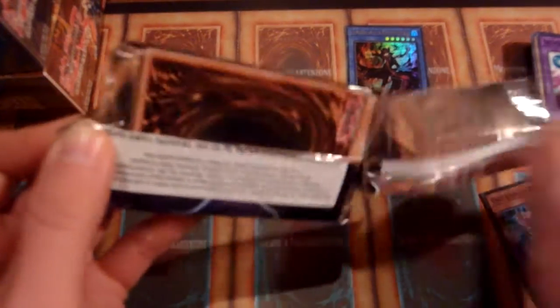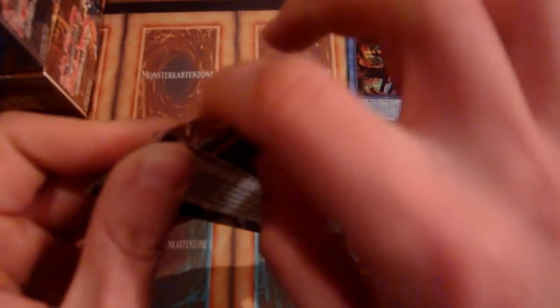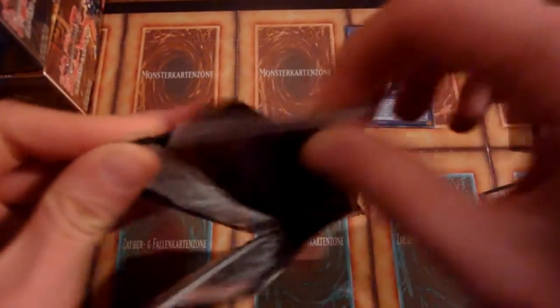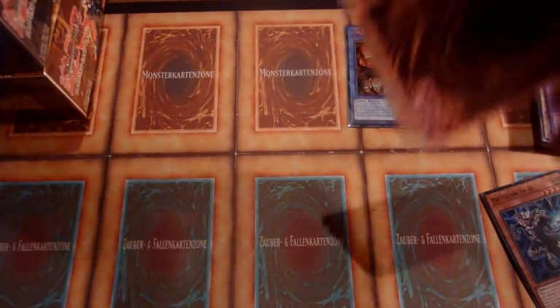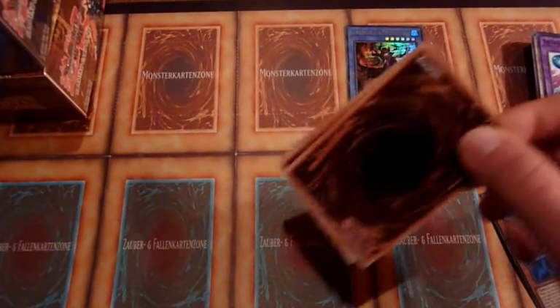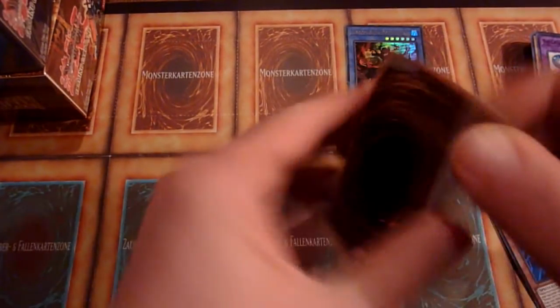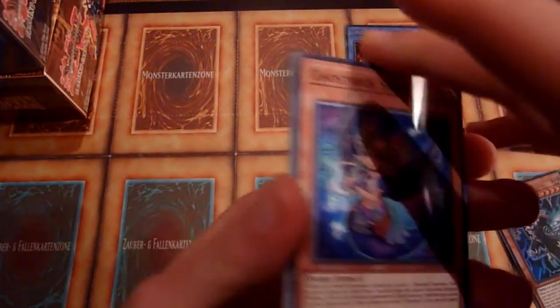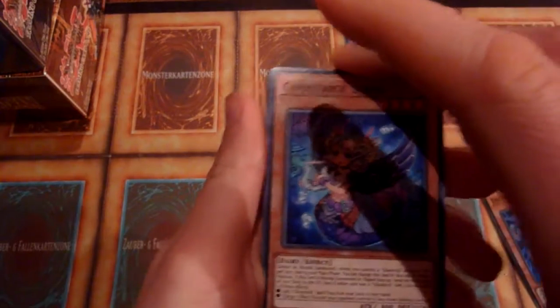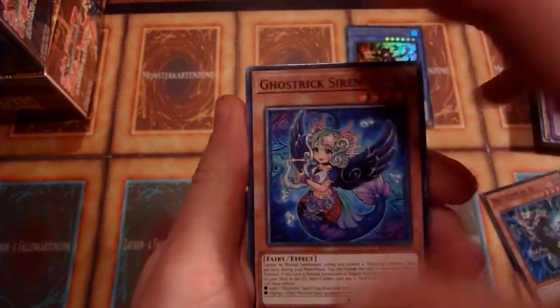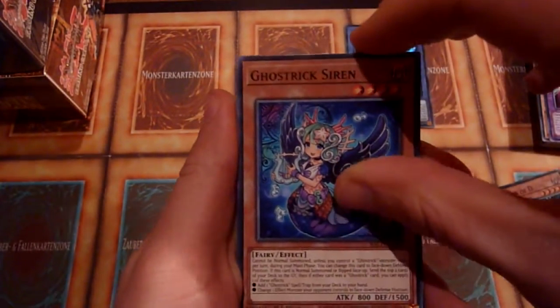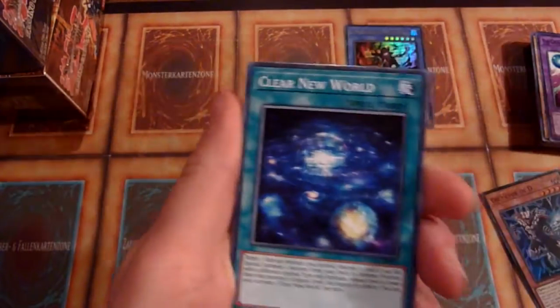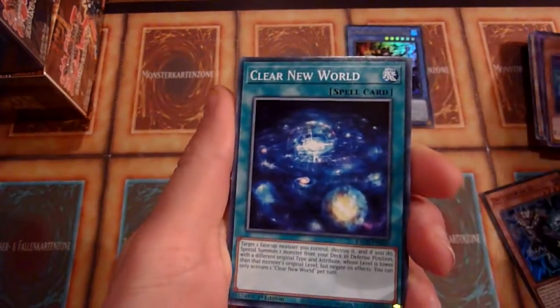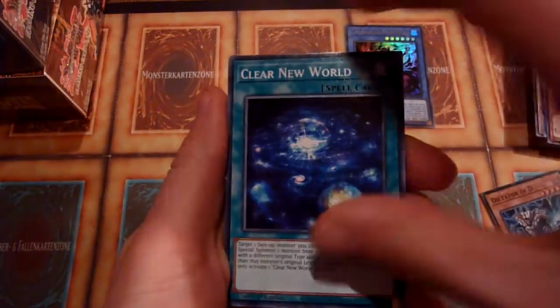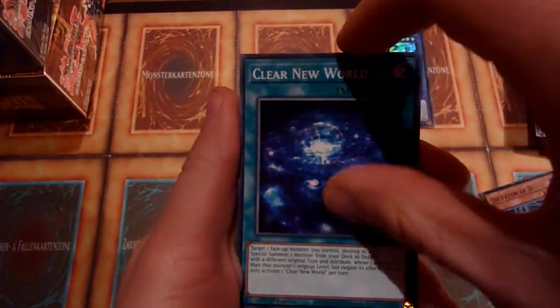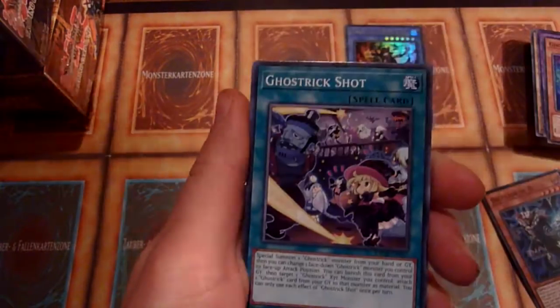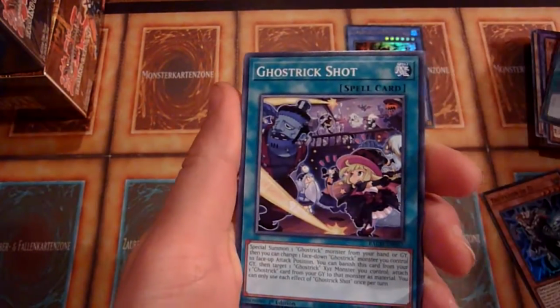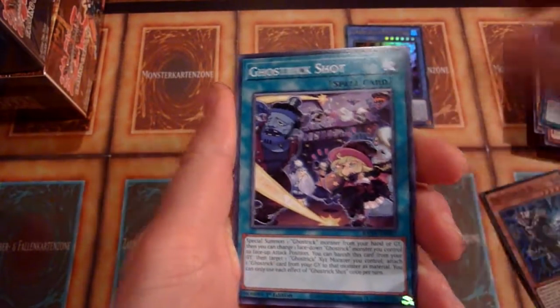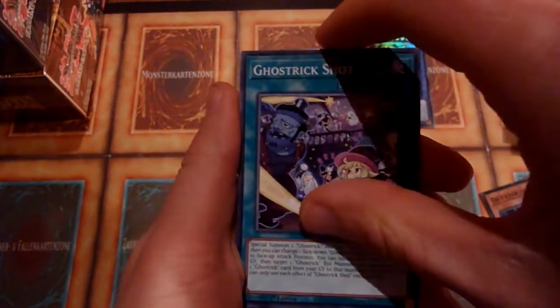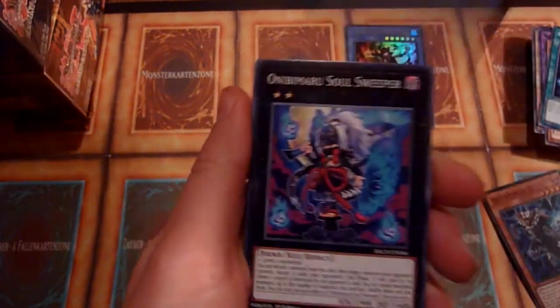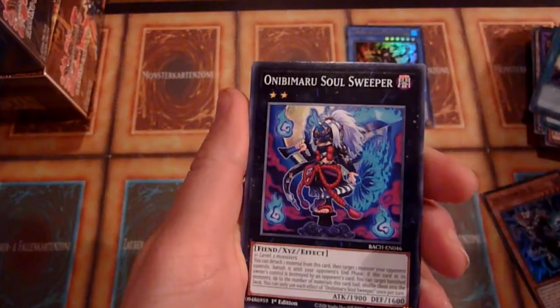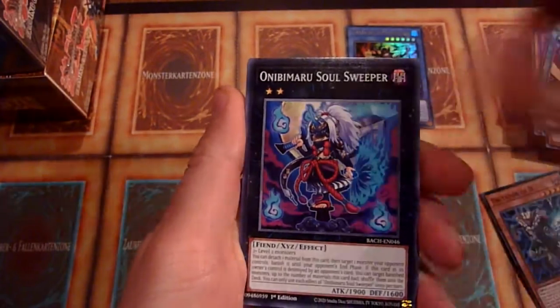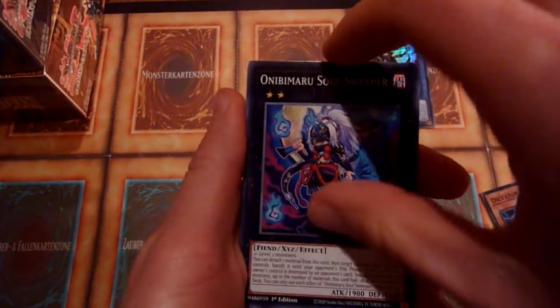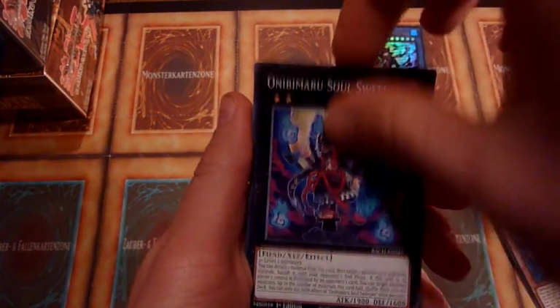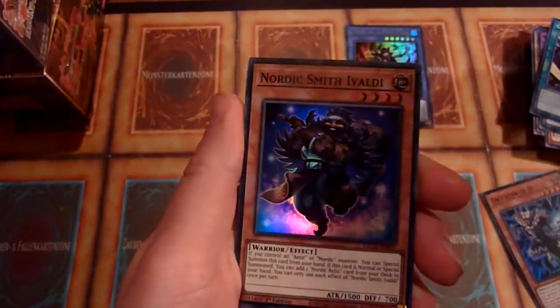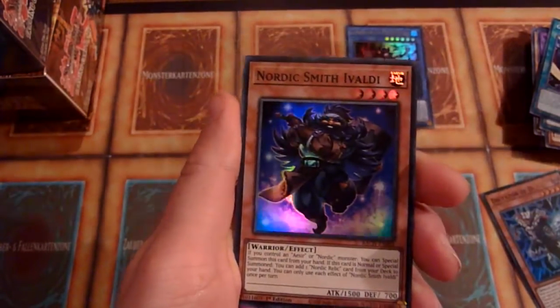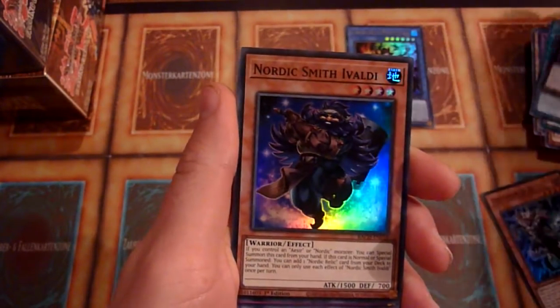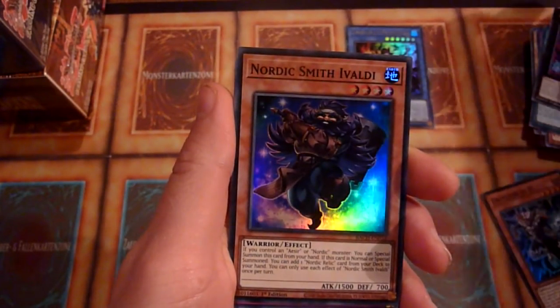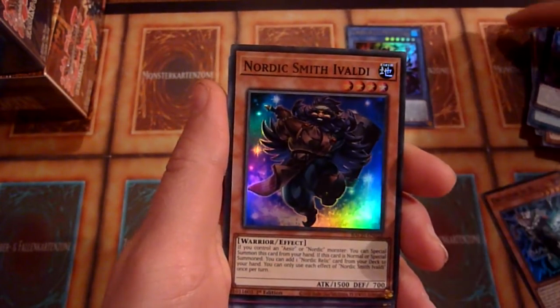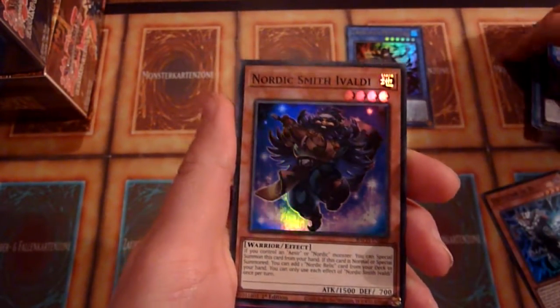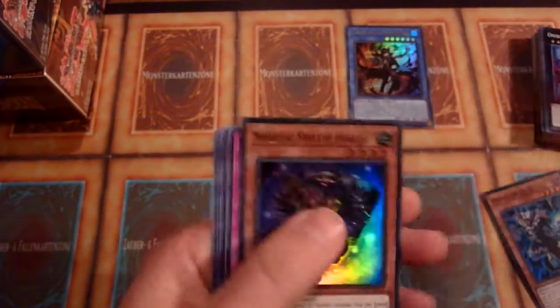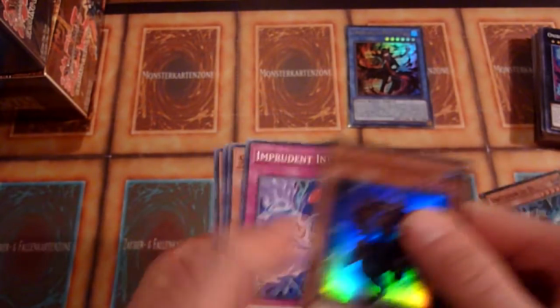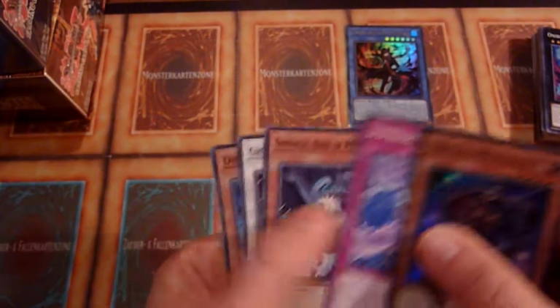Can I get a secret? Oh, that nice Dark Magician — that would be awesome. Nordic Smith Ivaldi. Nothing in here.